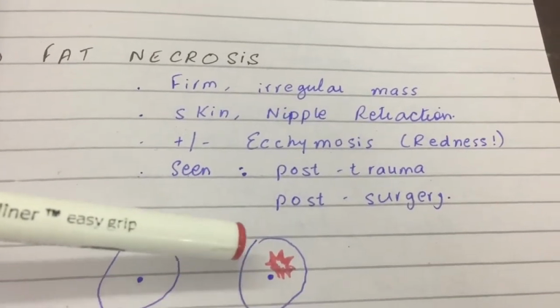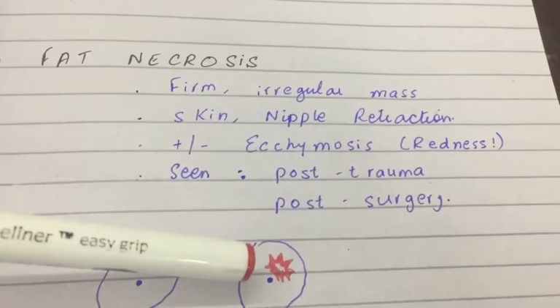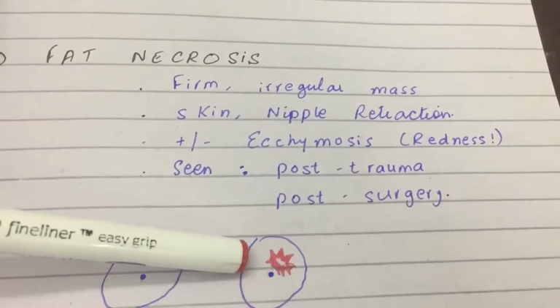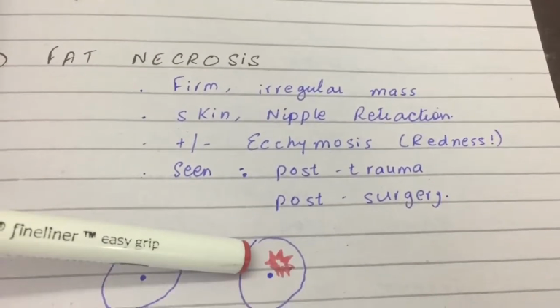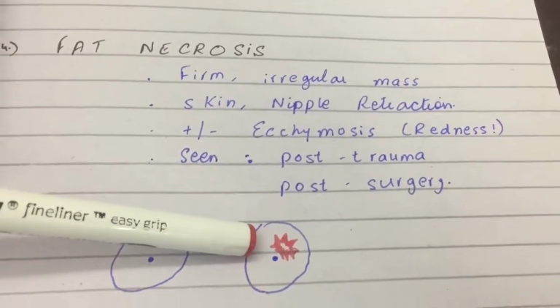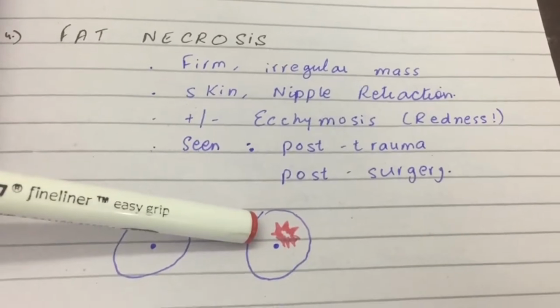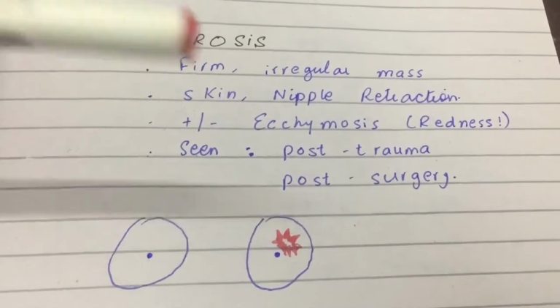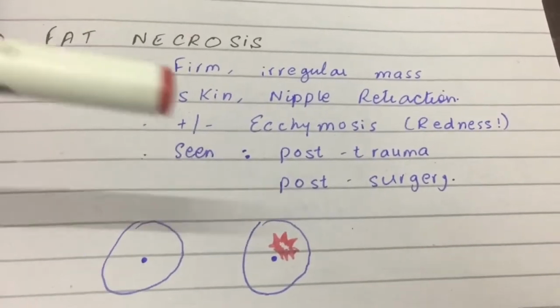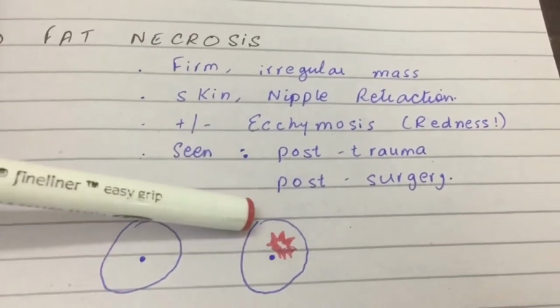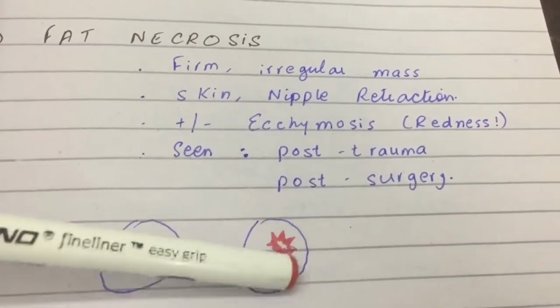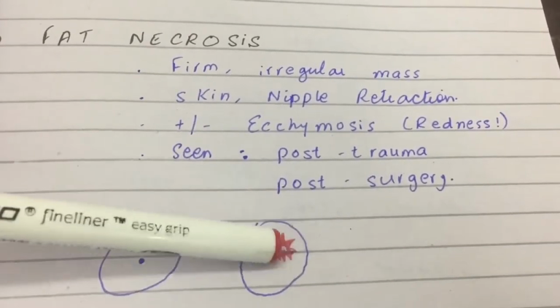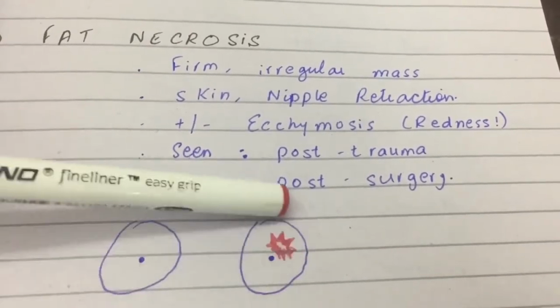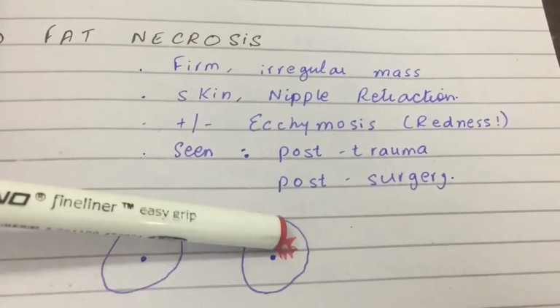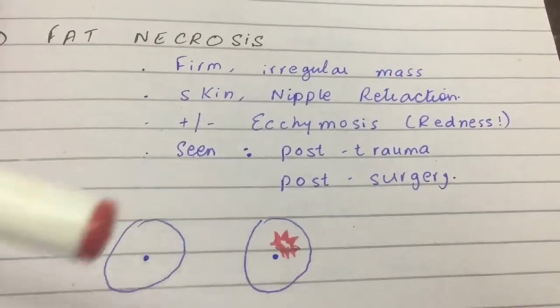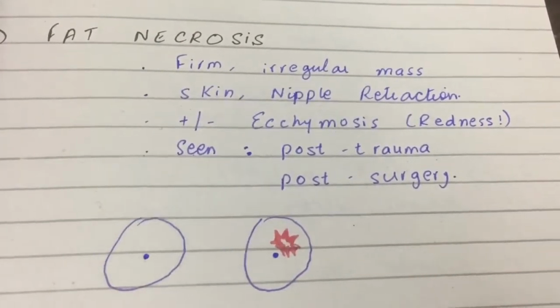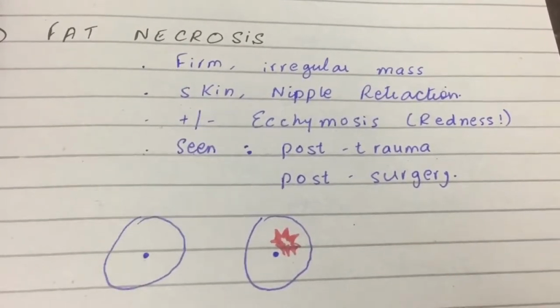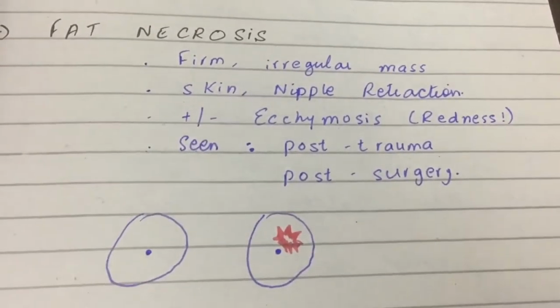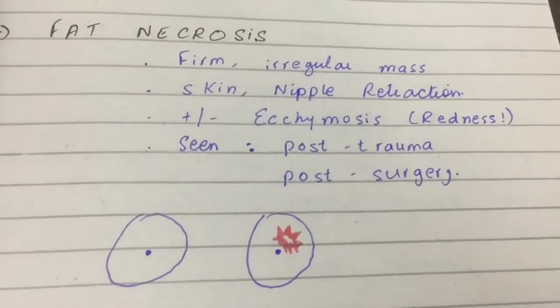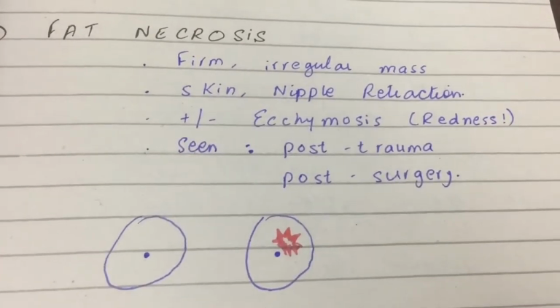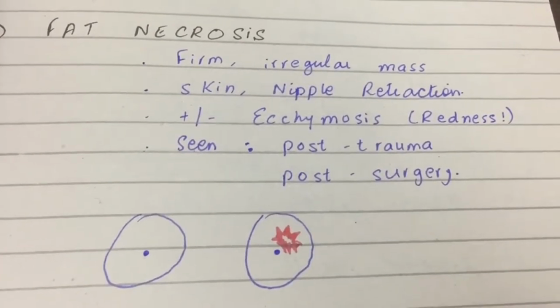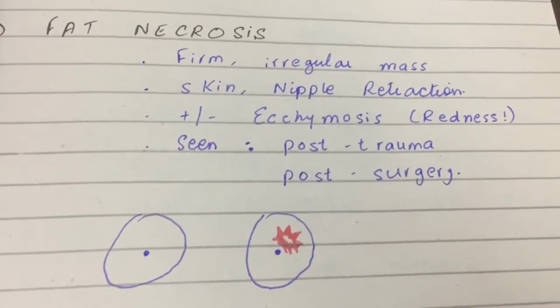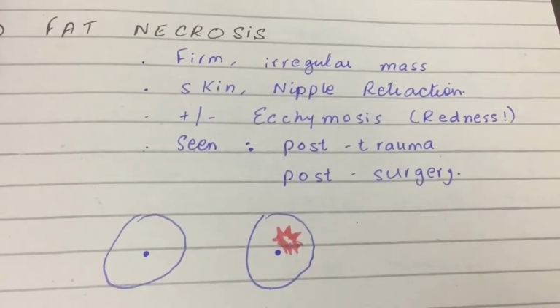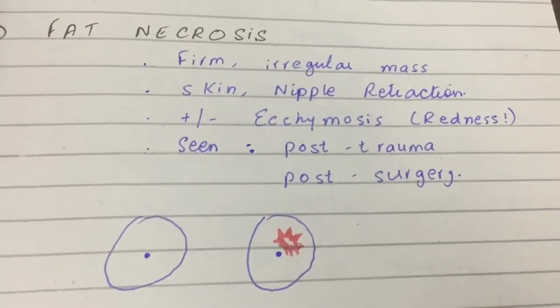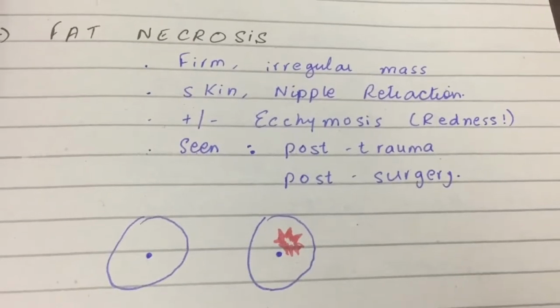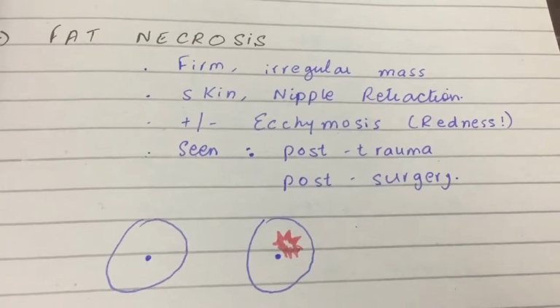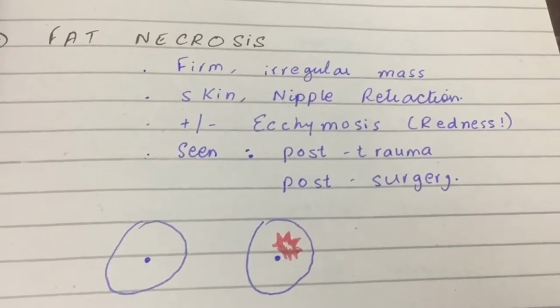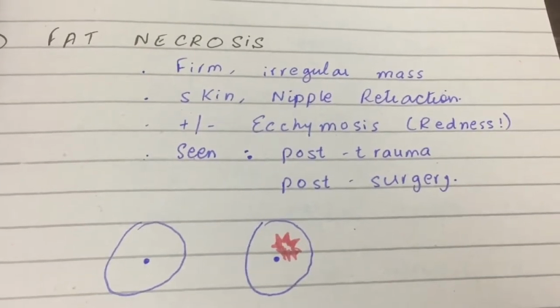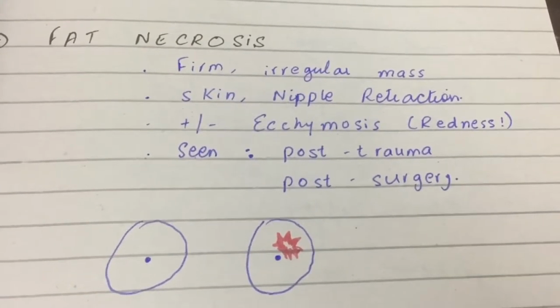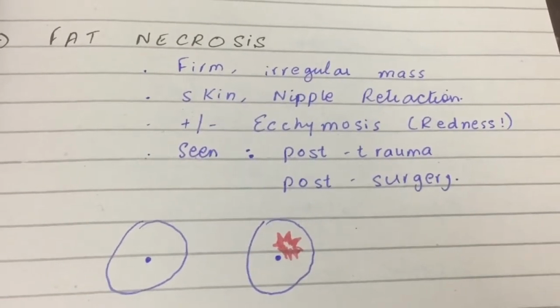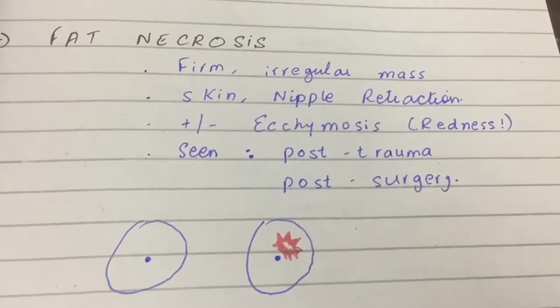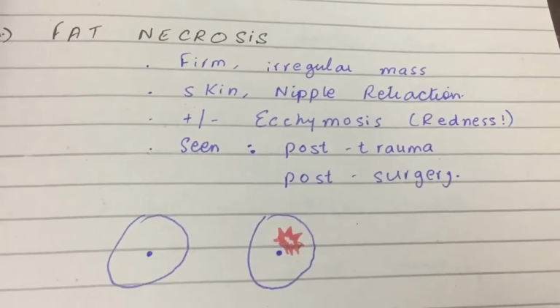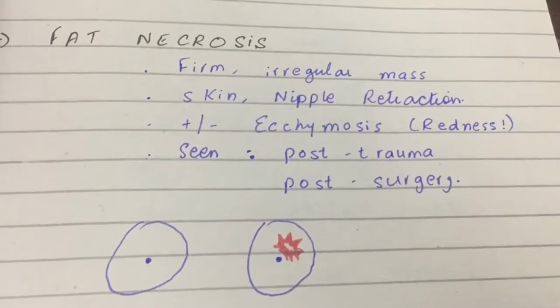And this is how it looks like. On one of the breasts there will be a firm irregular mass, and it's called fat necrosis.